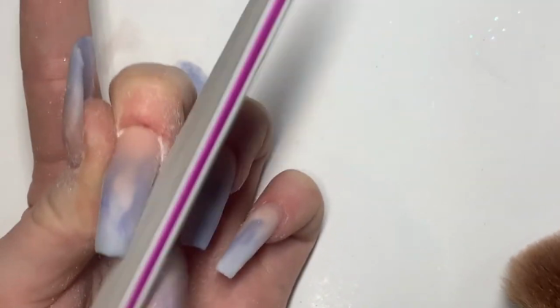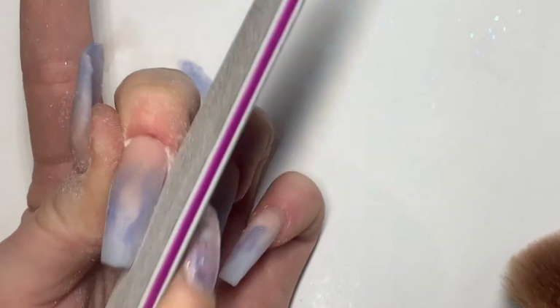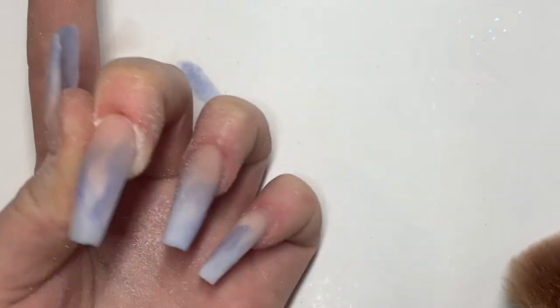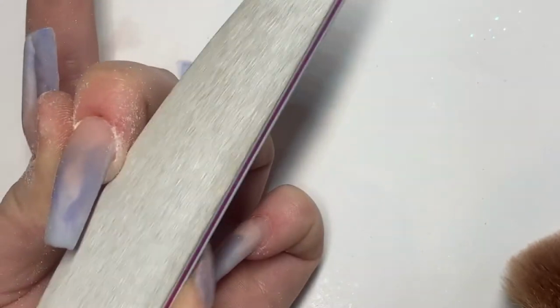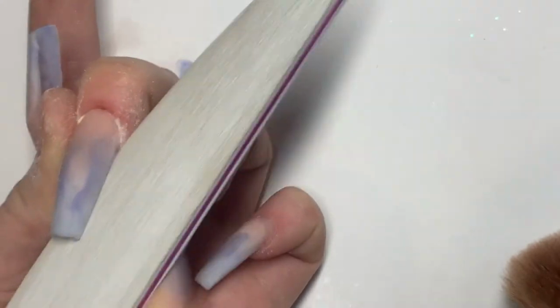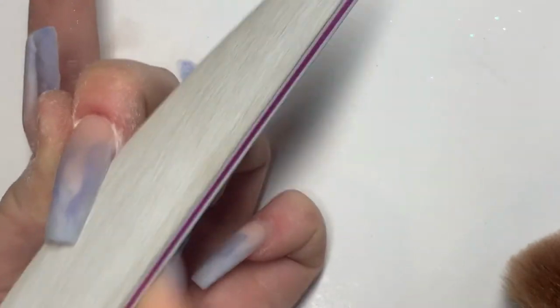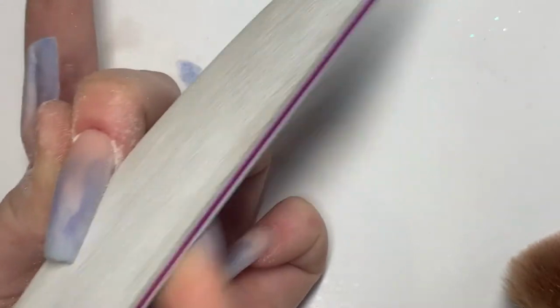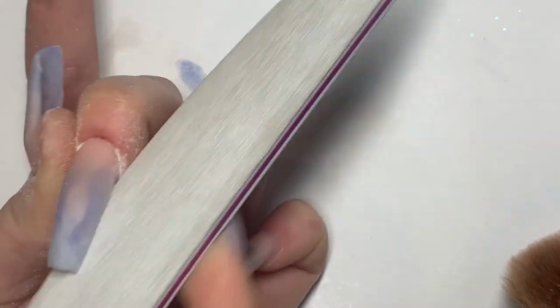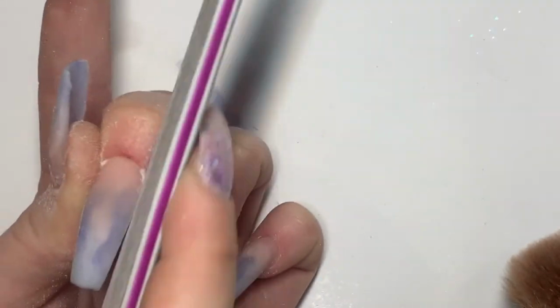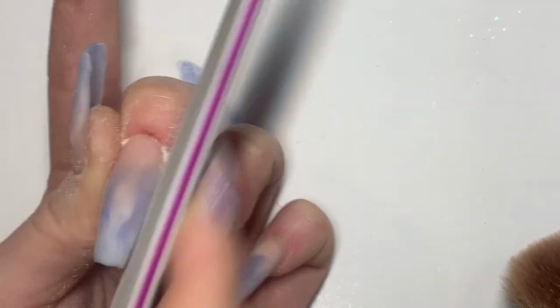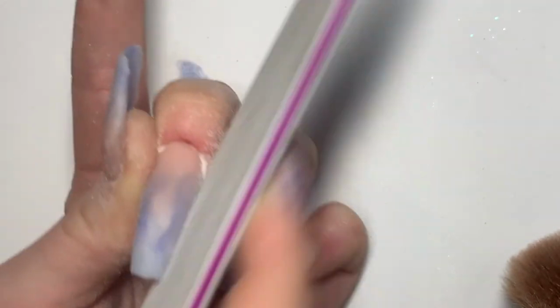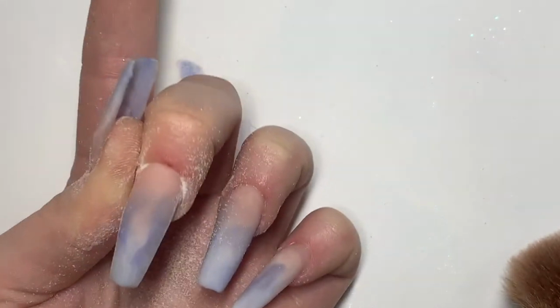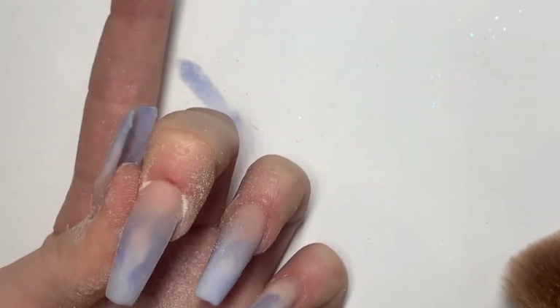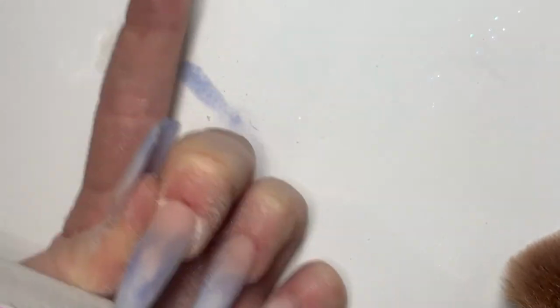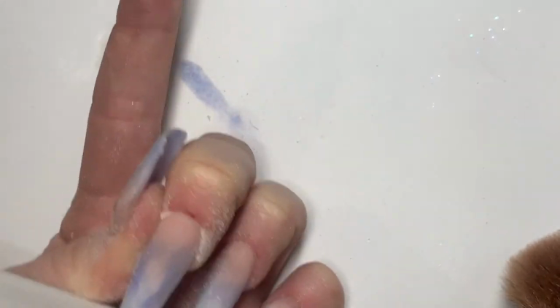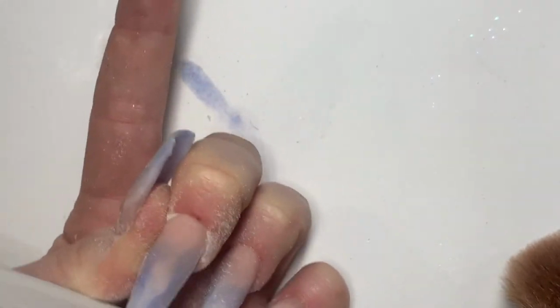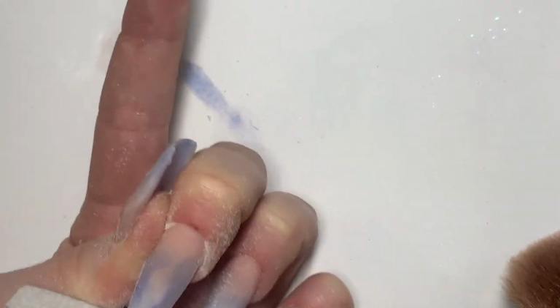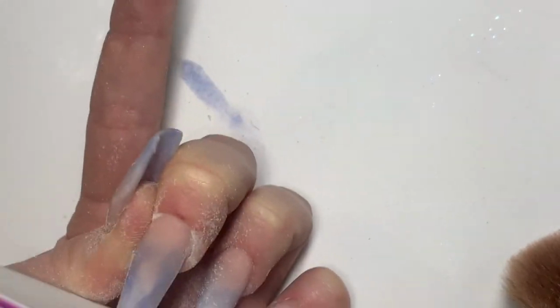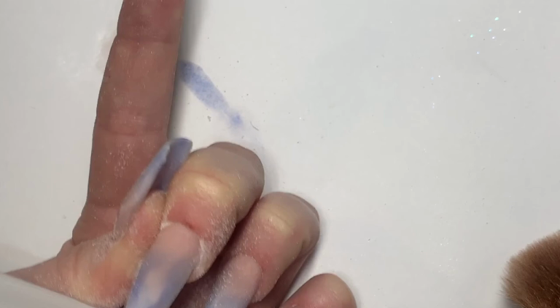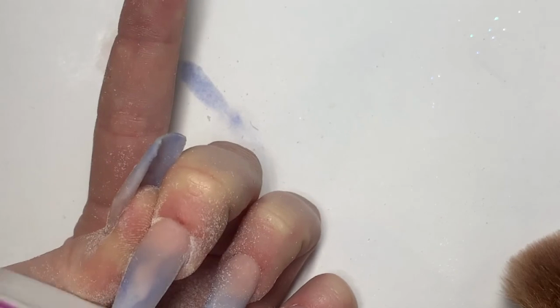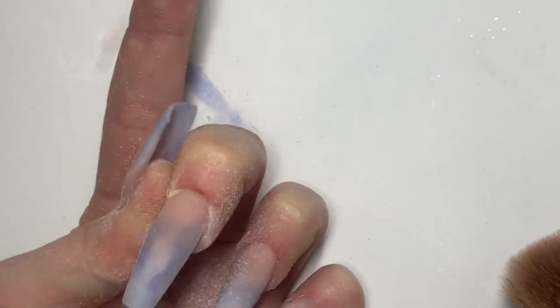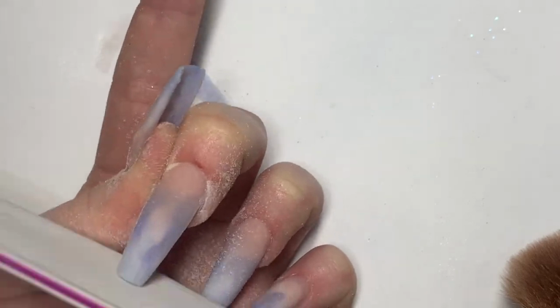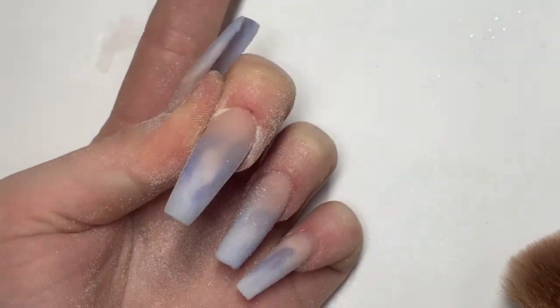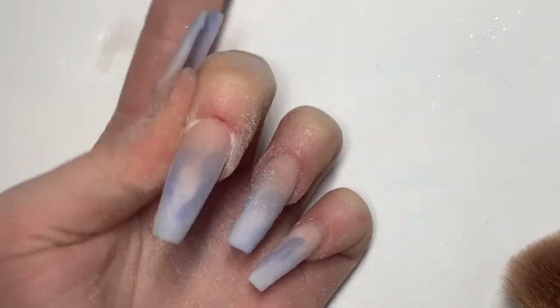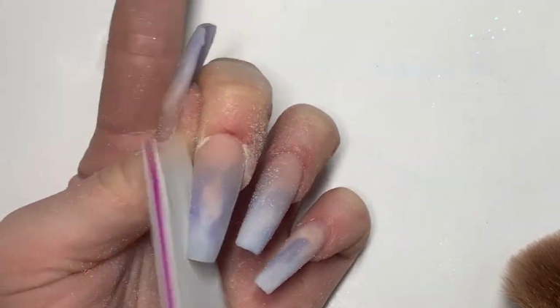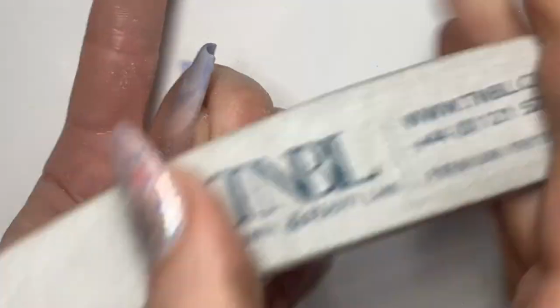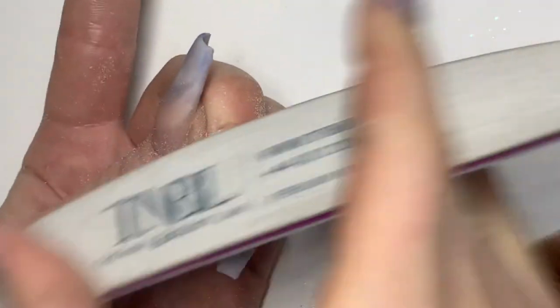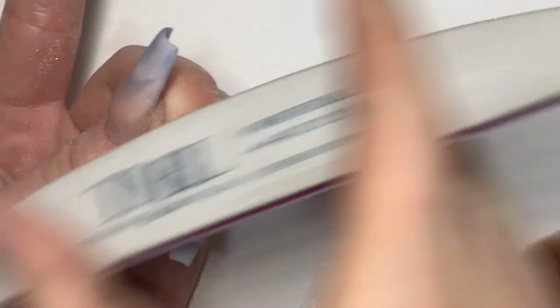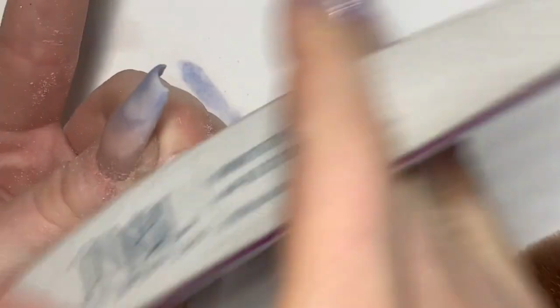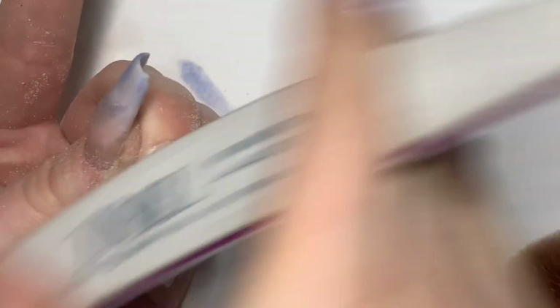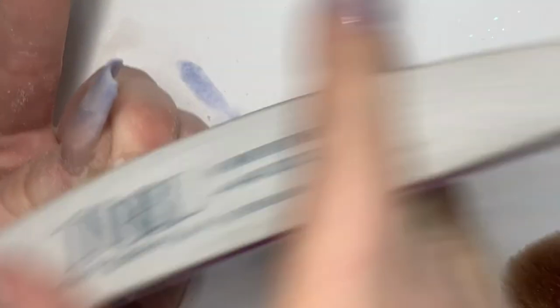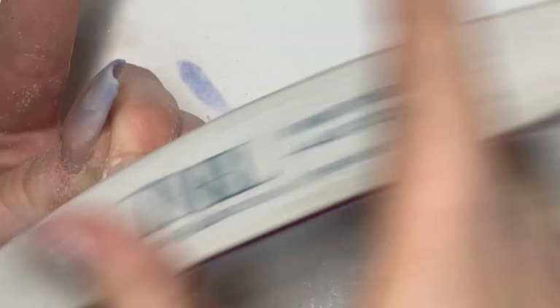Obviously we can file on top of the nail because we've applied the clear acrylic so that it protects the design, but just be careful anyway.